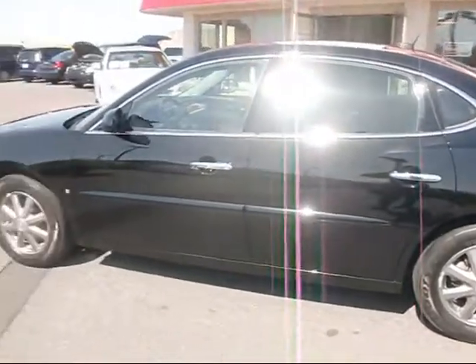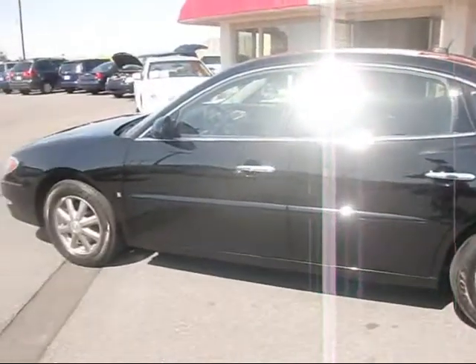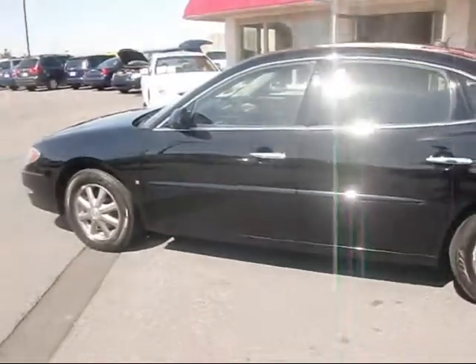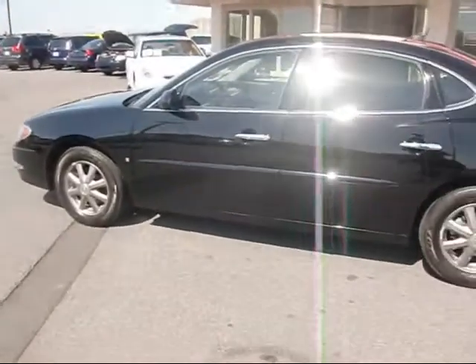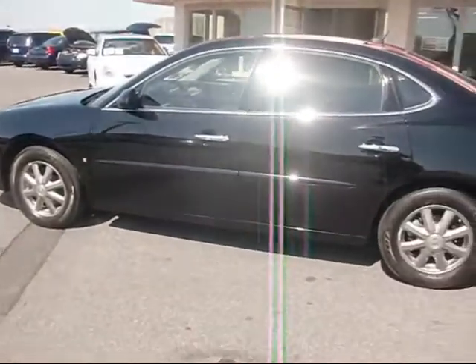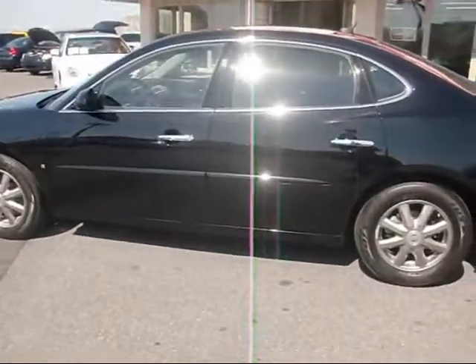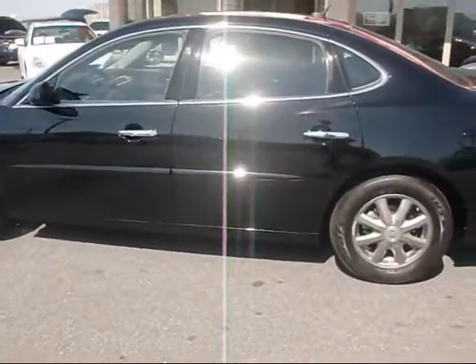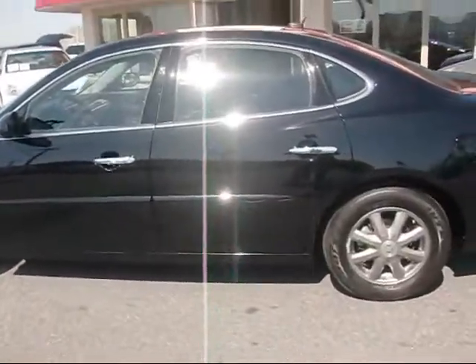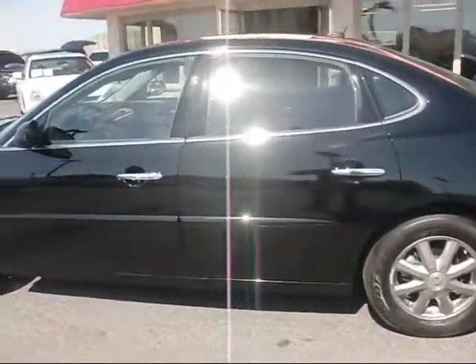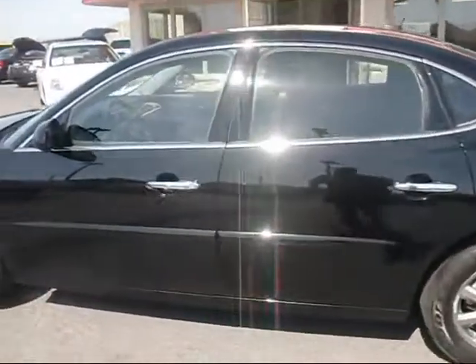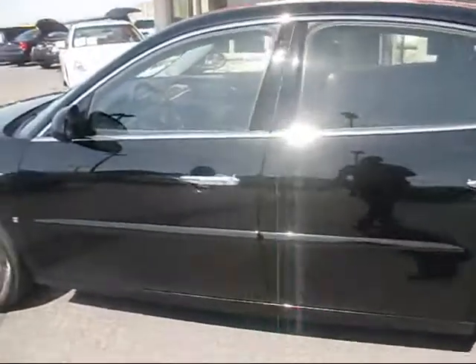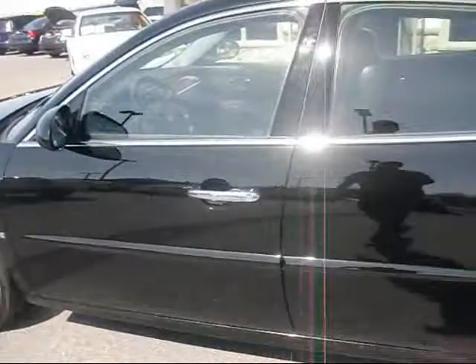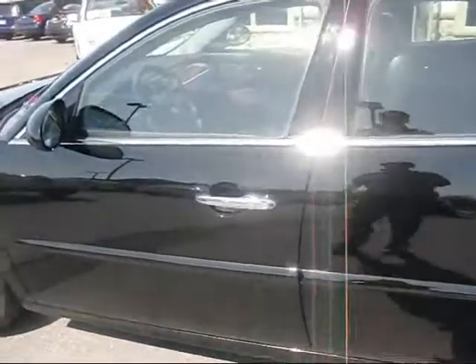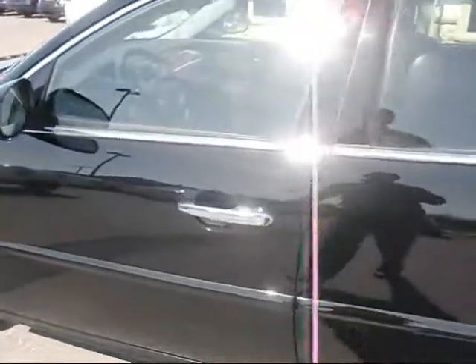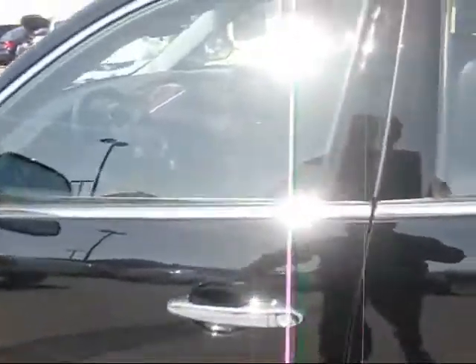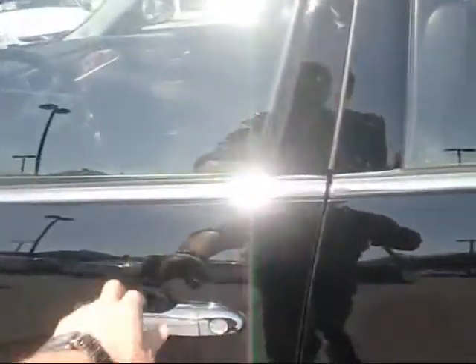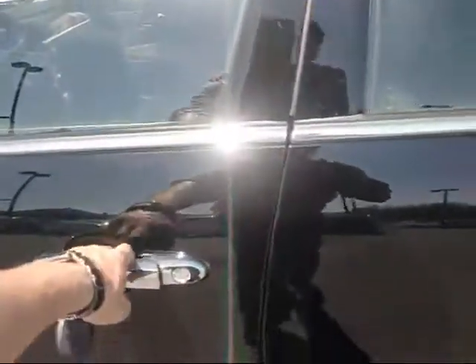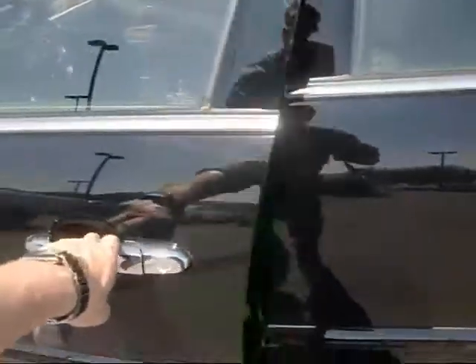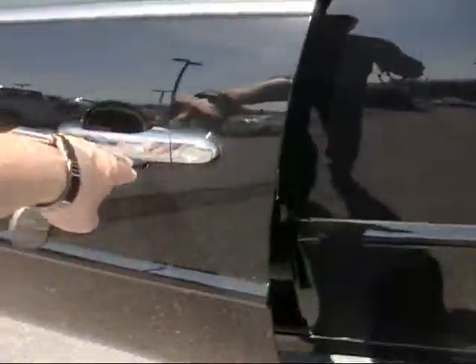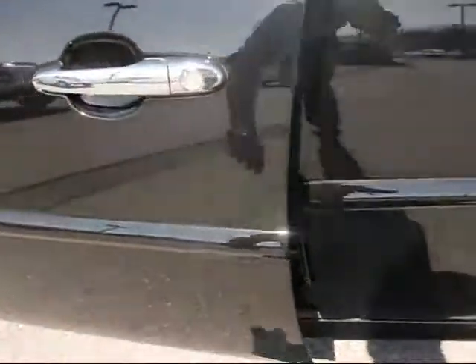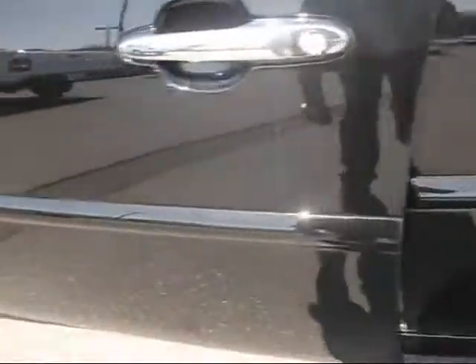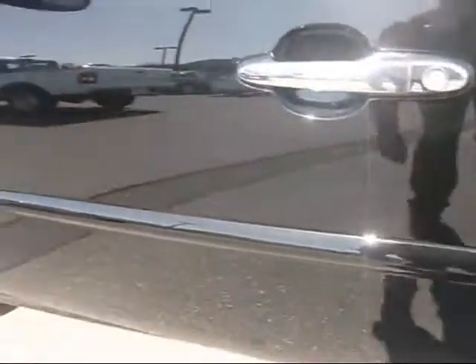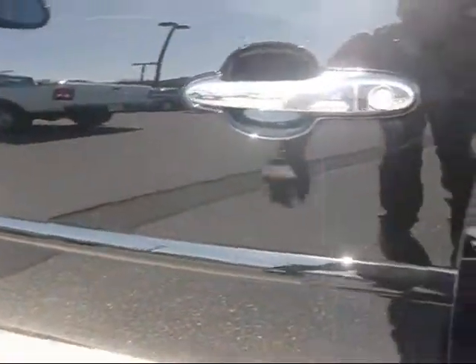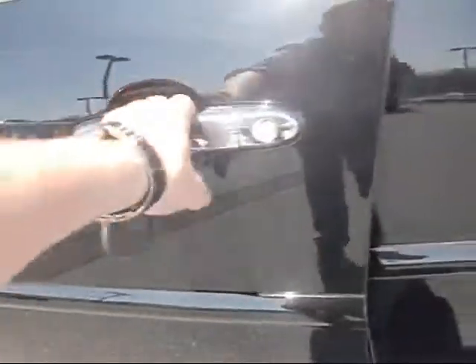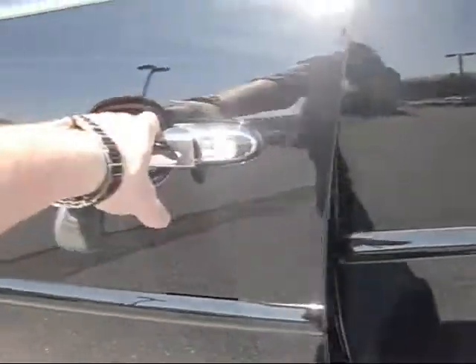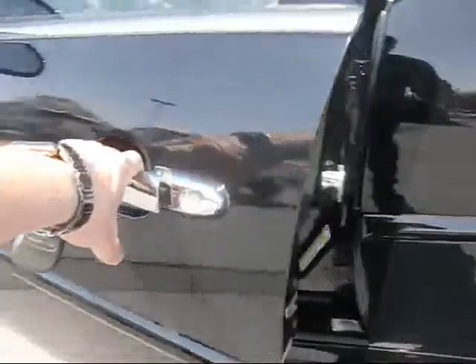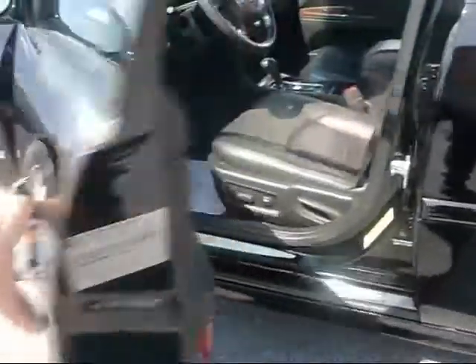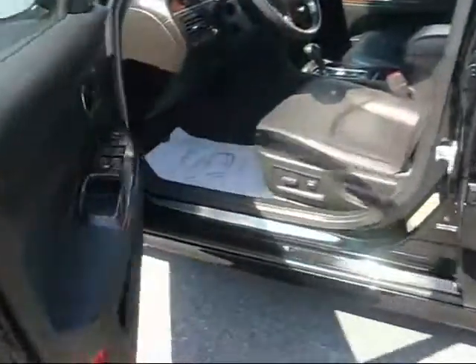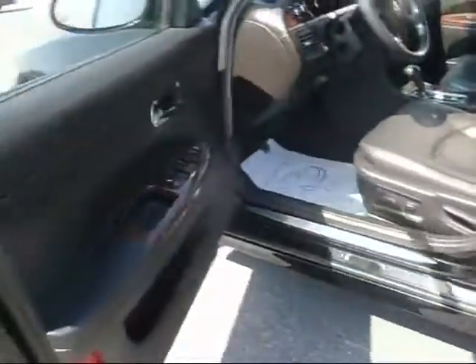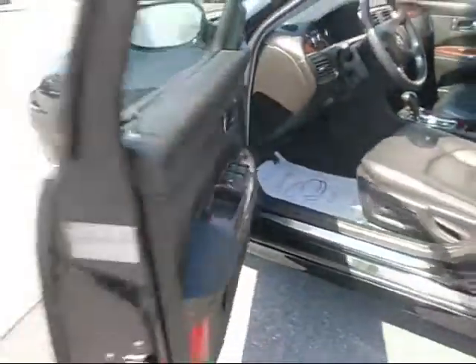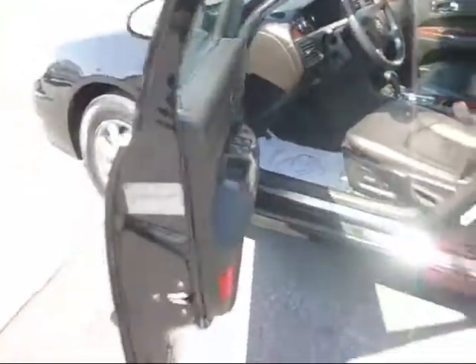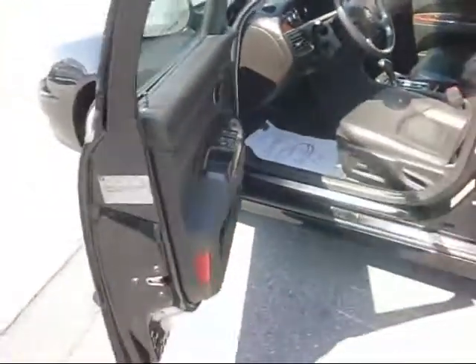You can see it's a black exterior color, beautiful color, really shines. It has nice chrome door handles and black moldings on the door.